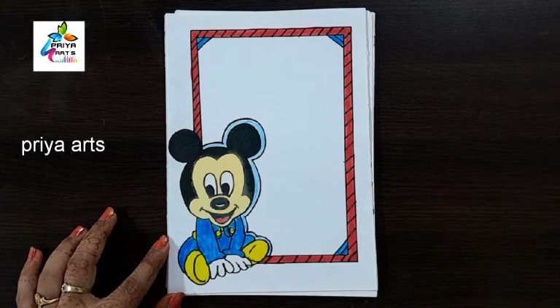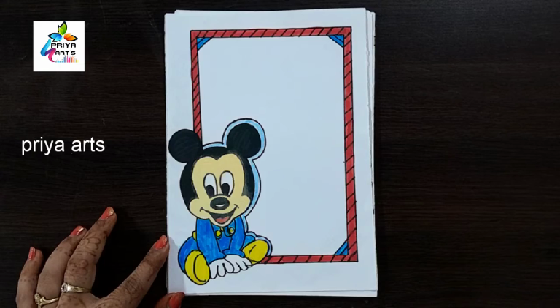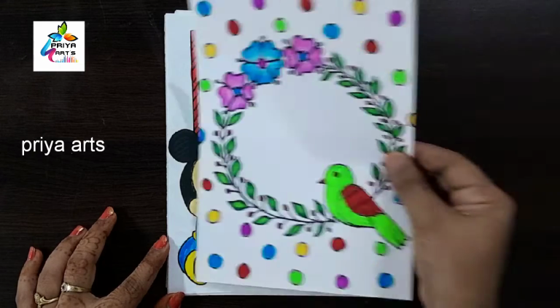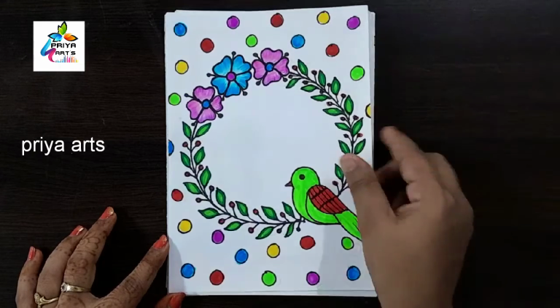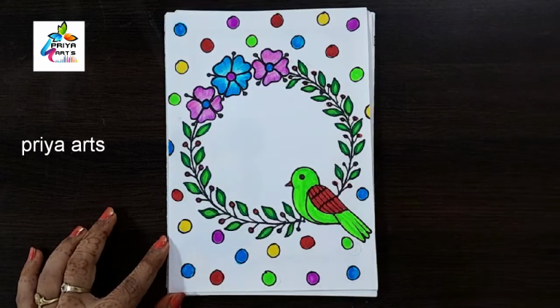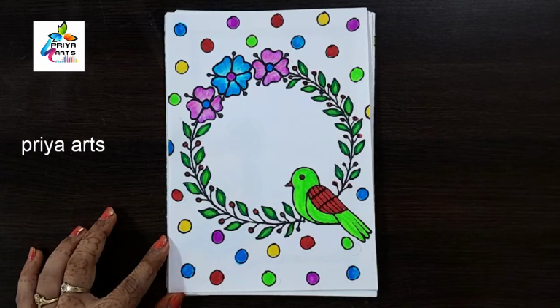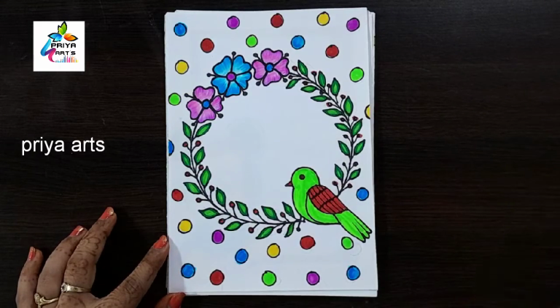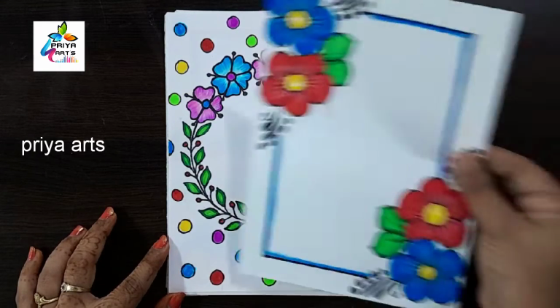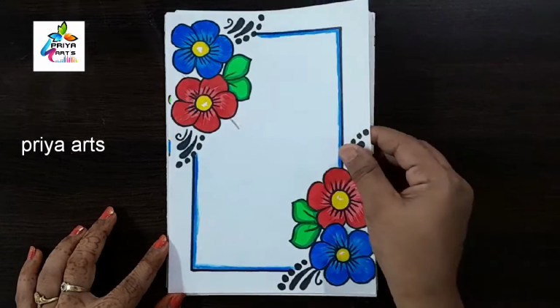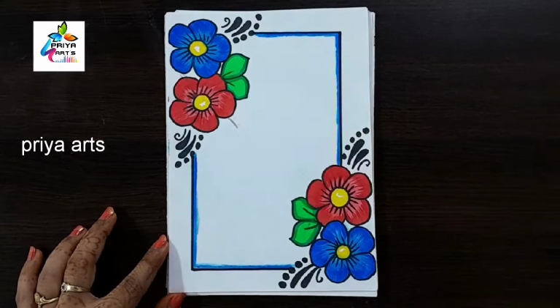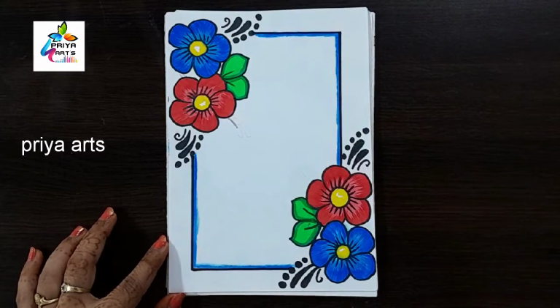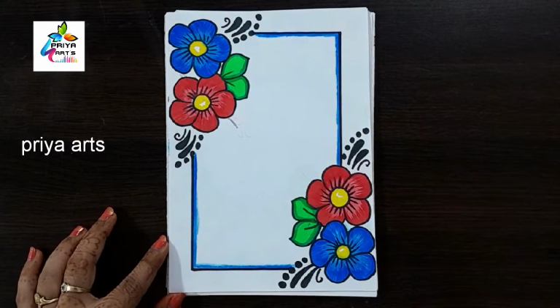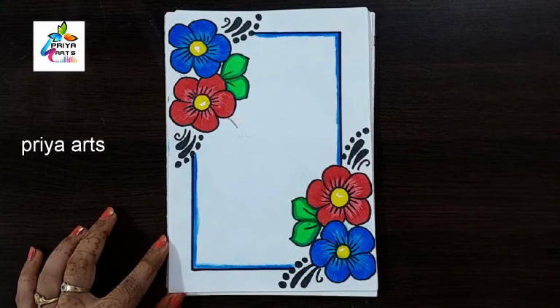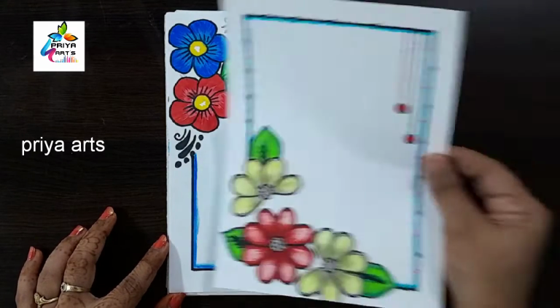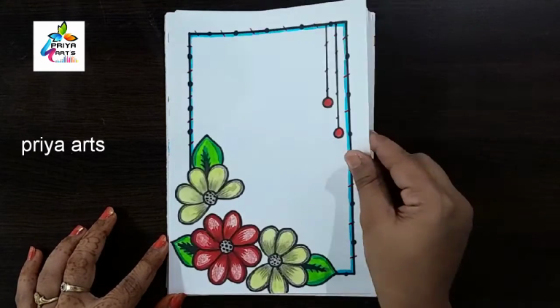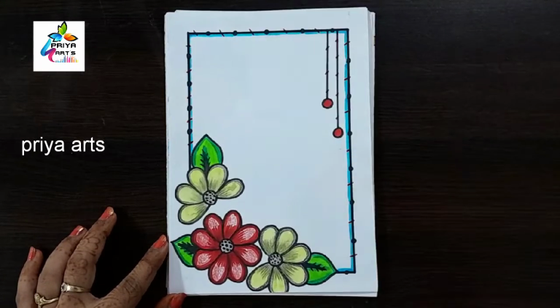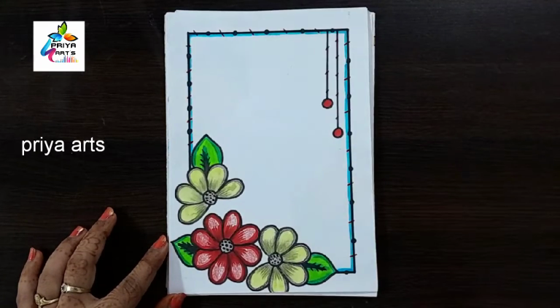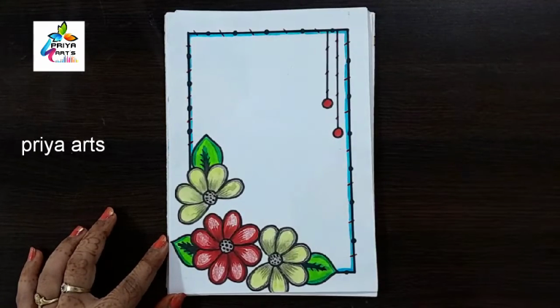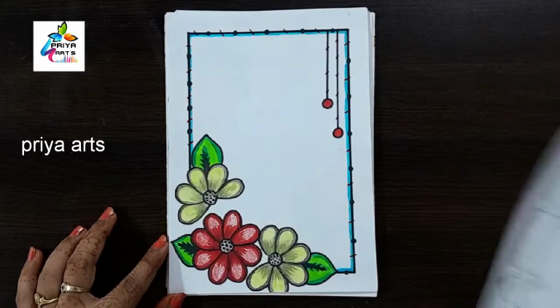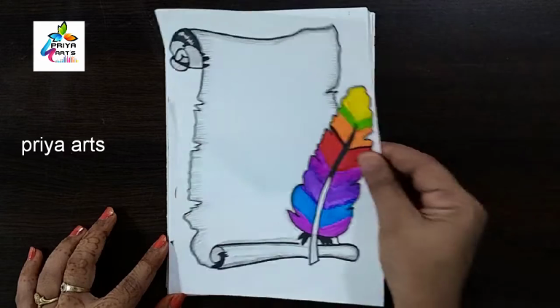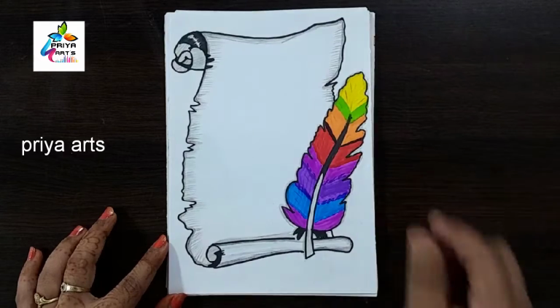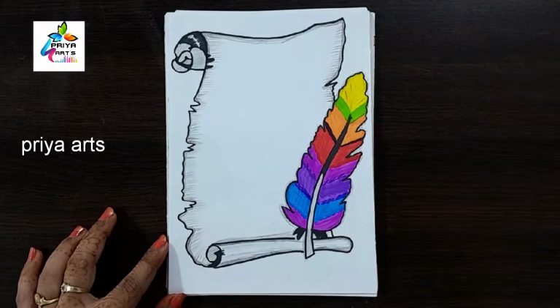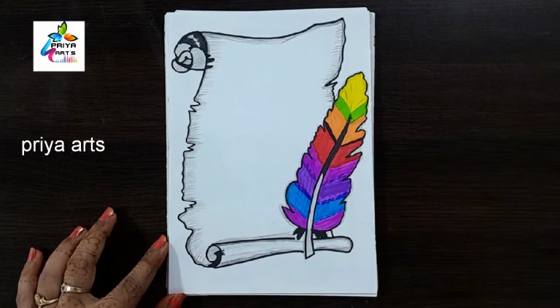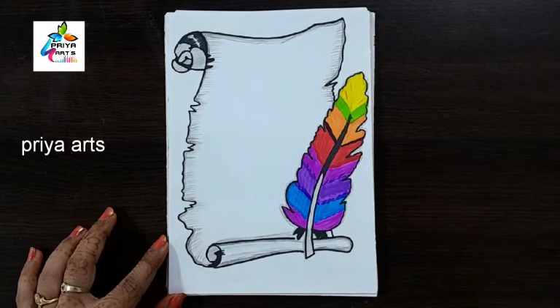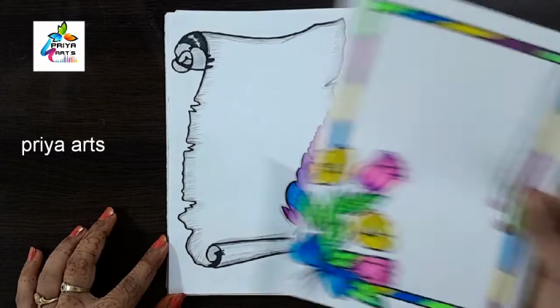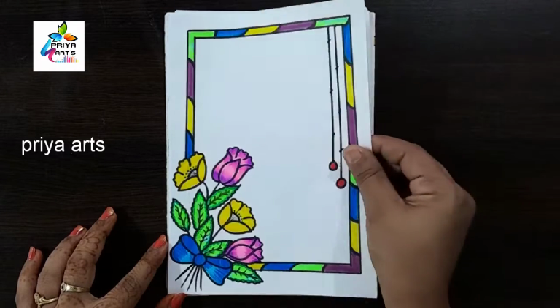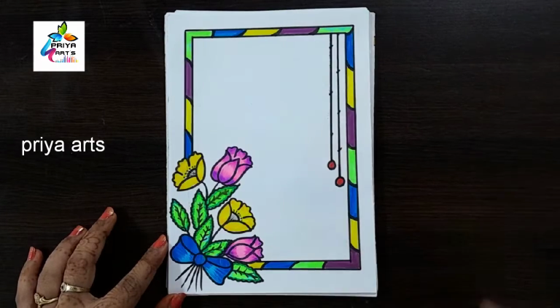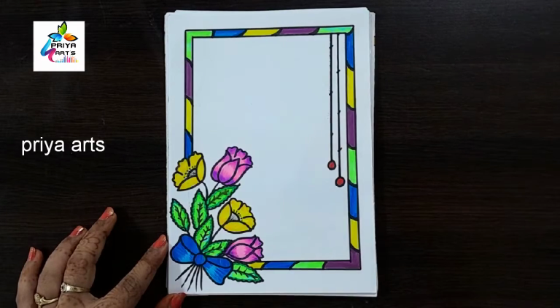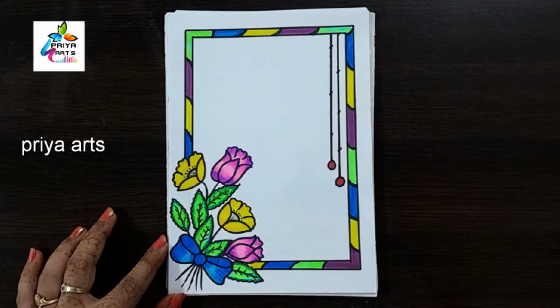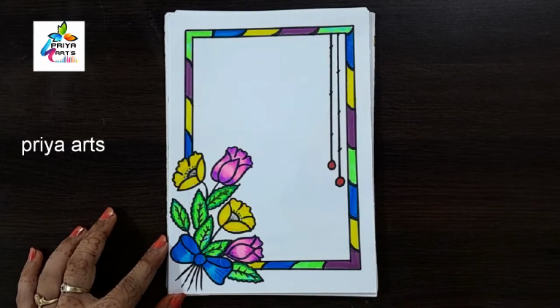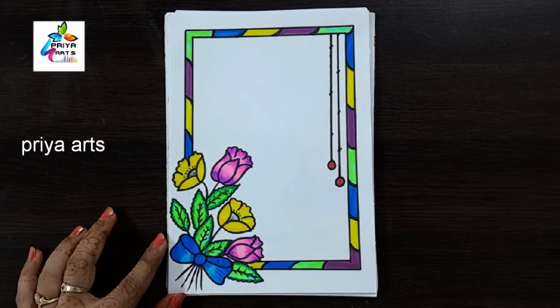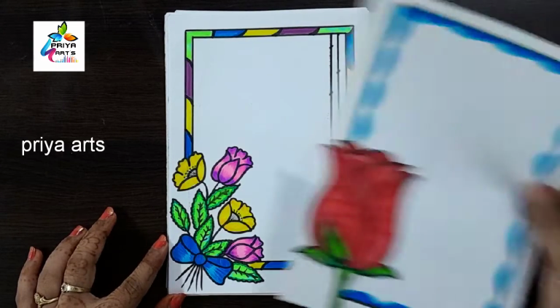Mickey Mouse Frame Design, Bird Border Design, Flower Frame Design, Corner Flower Border Design, Feather Border Design, Corner Flower Frame Design.